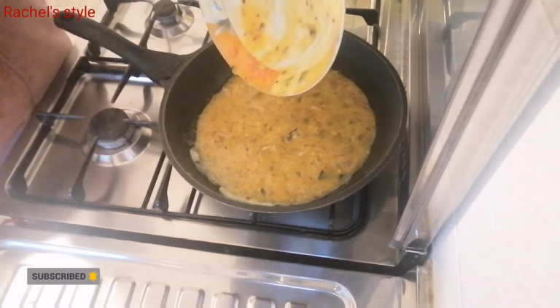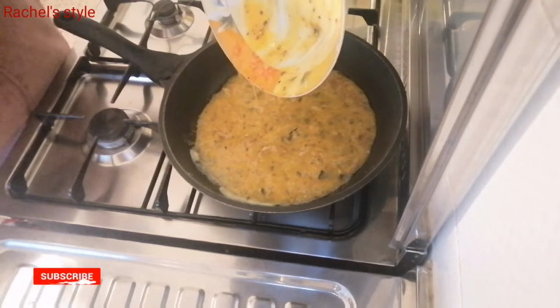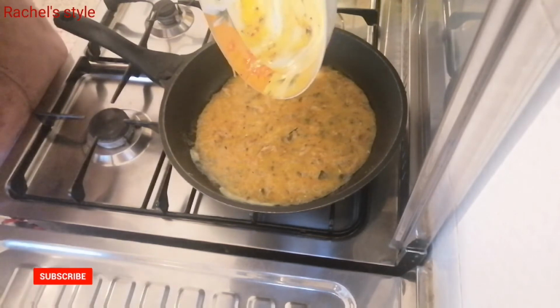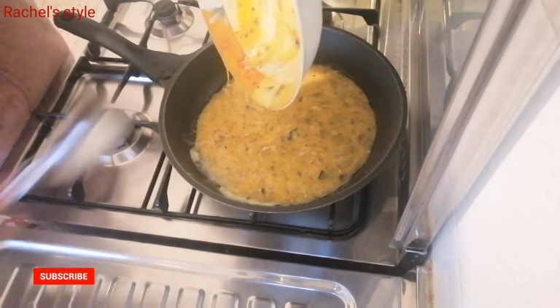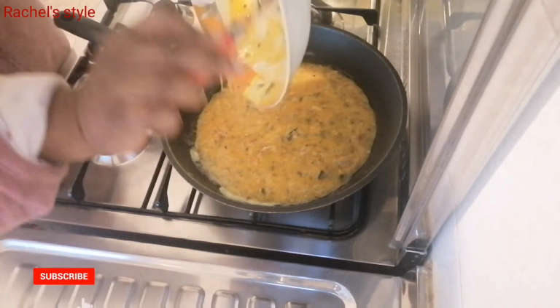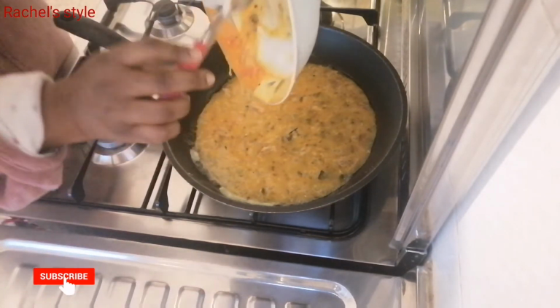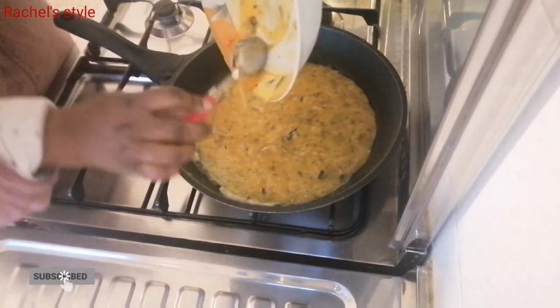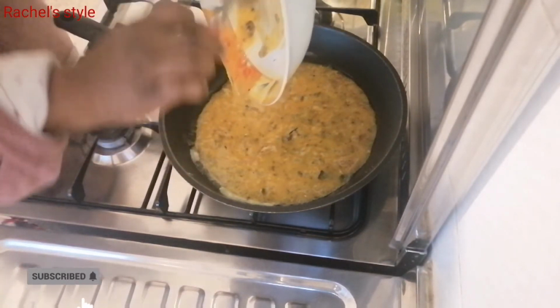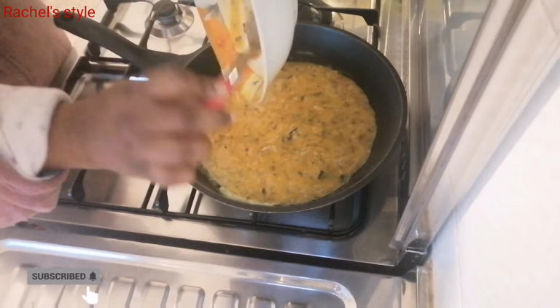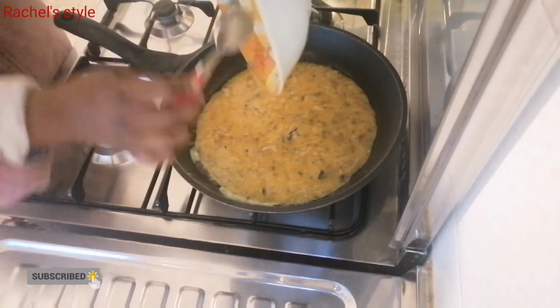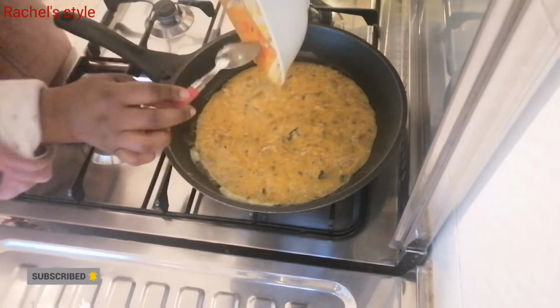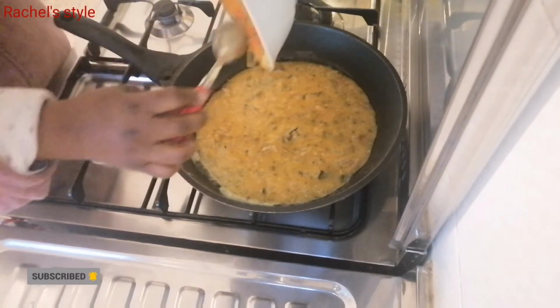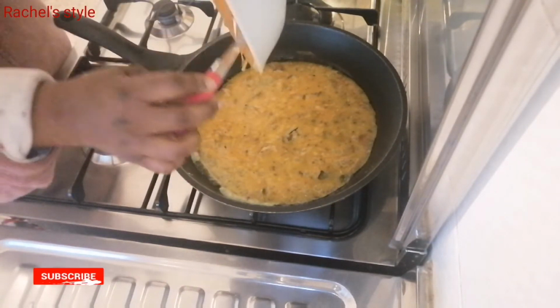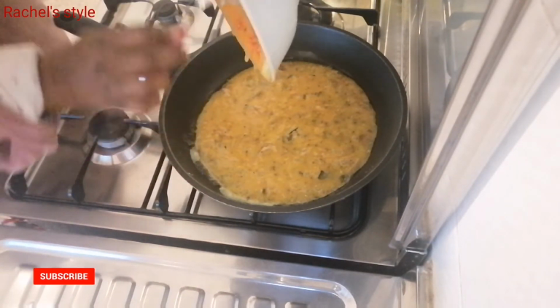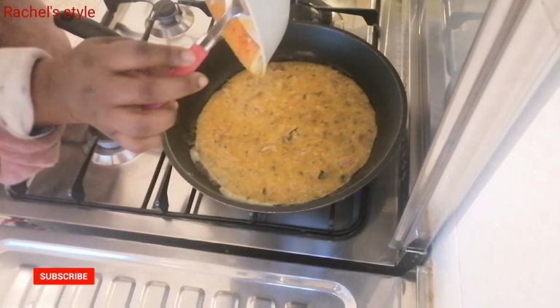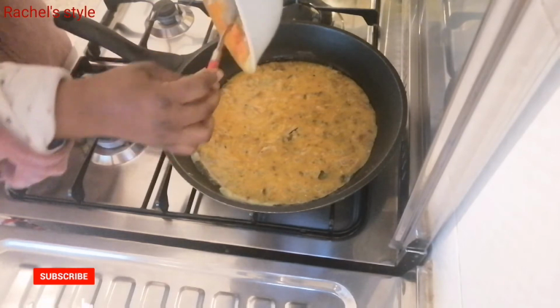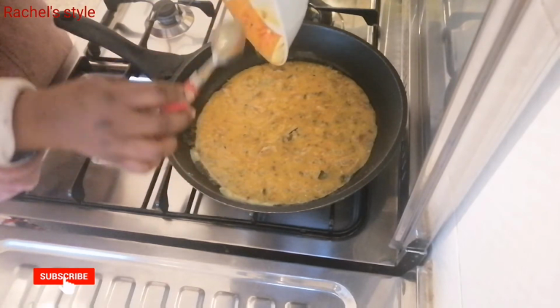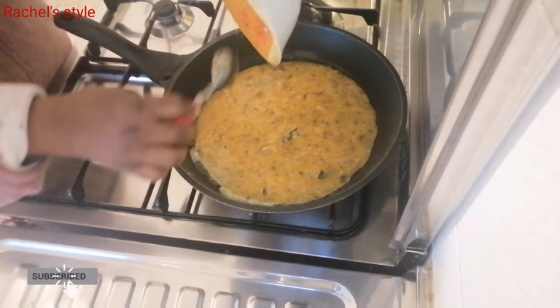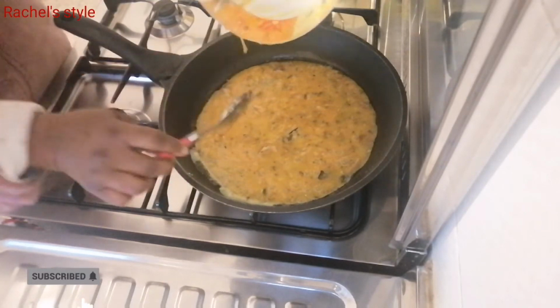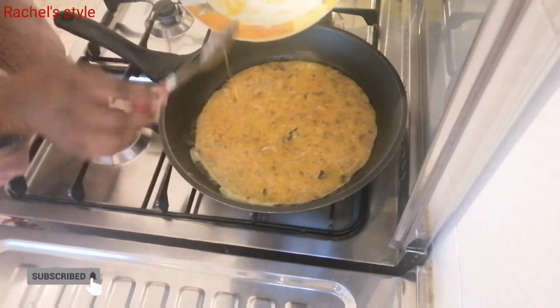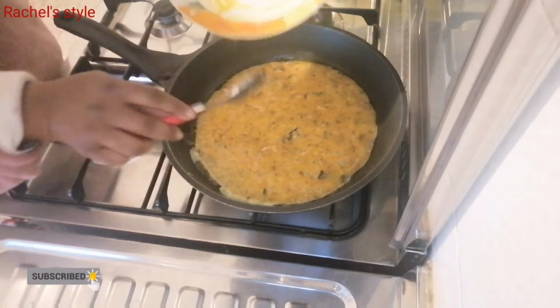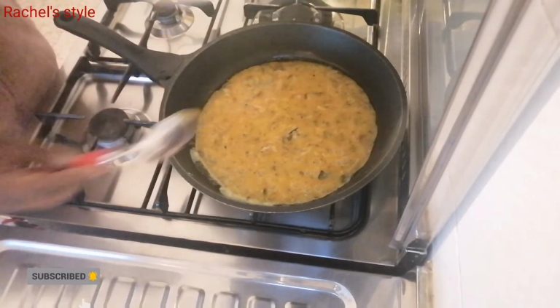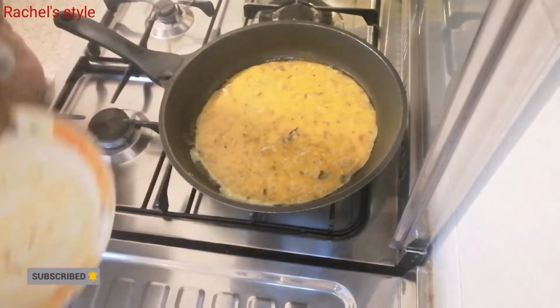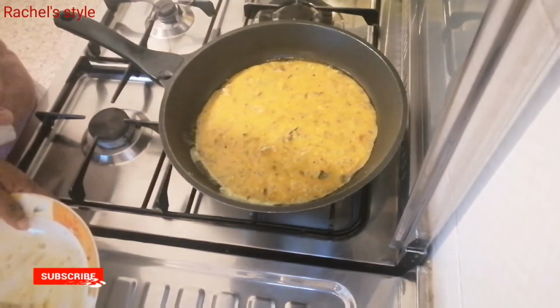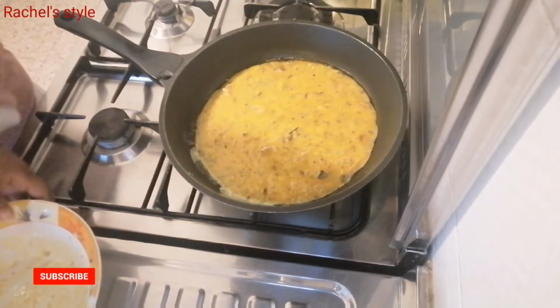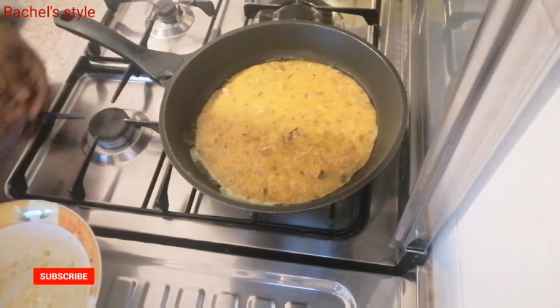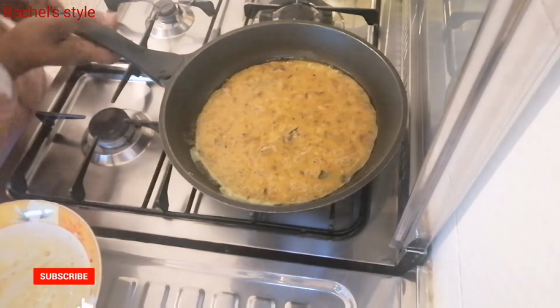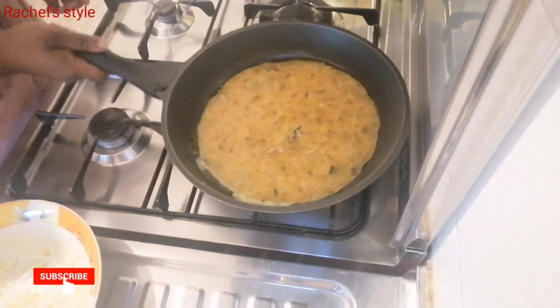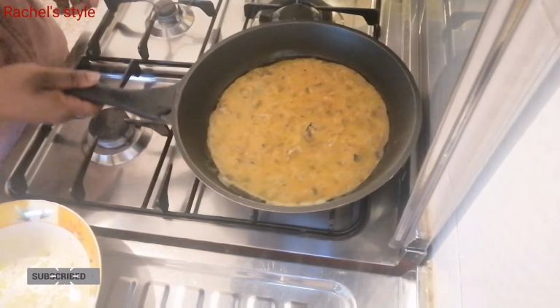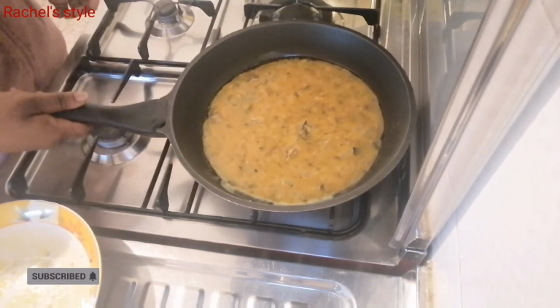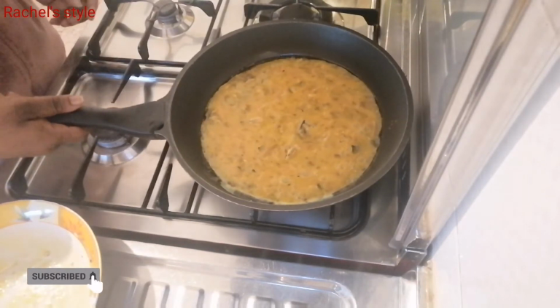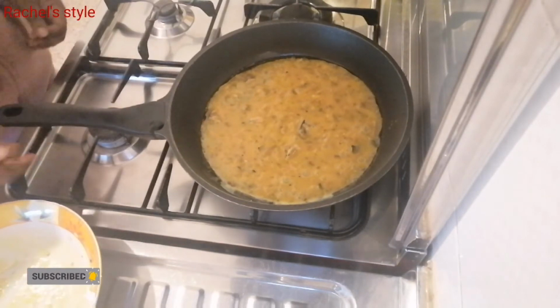Then I'll go ahead and add my mixed egg into the frying pan and leave it there to cook properly.